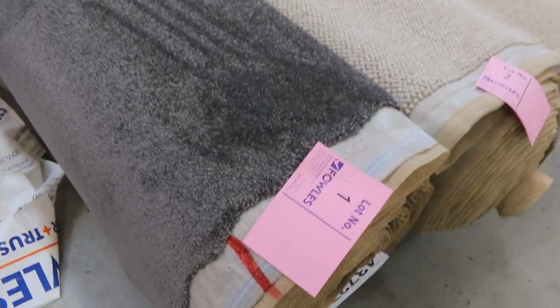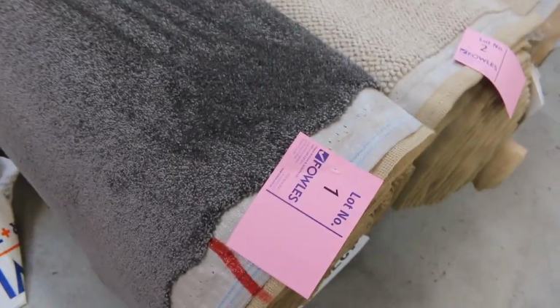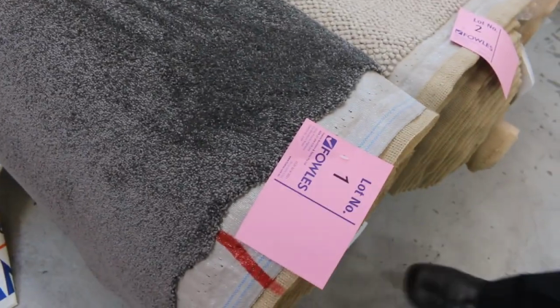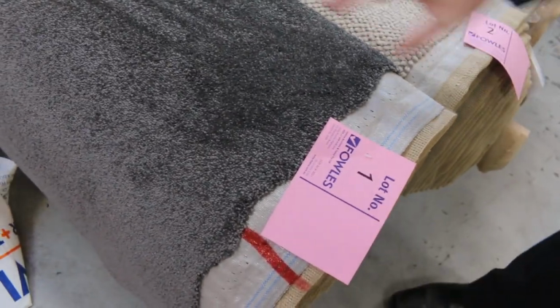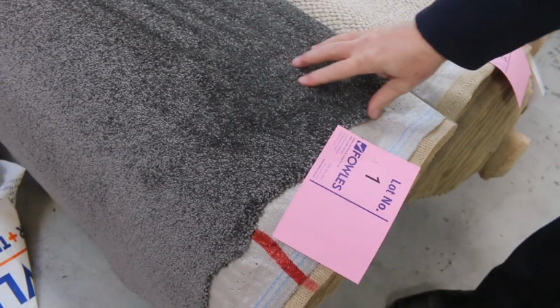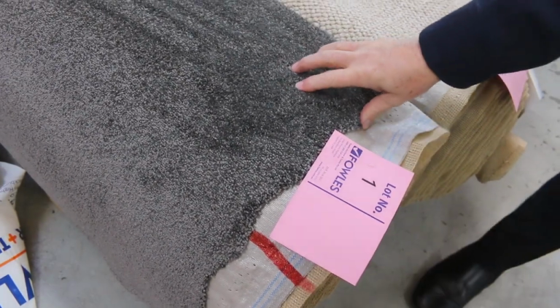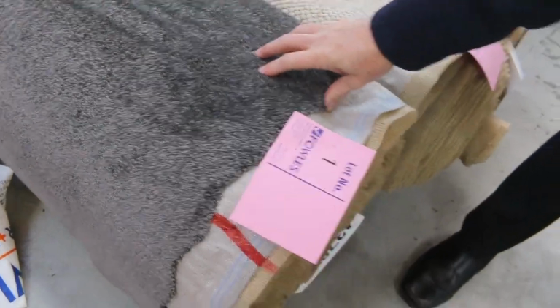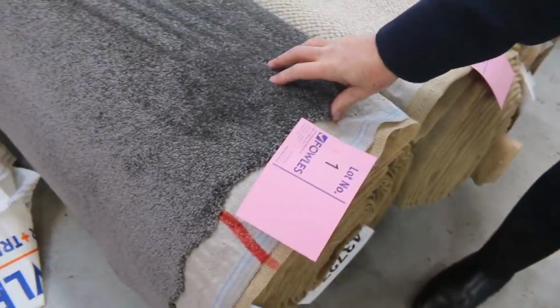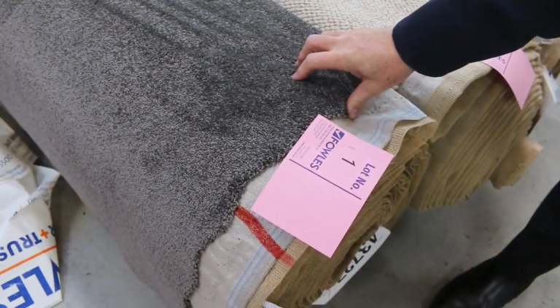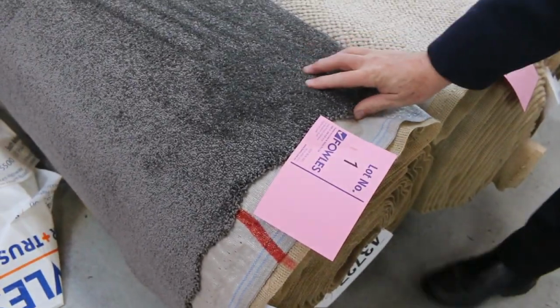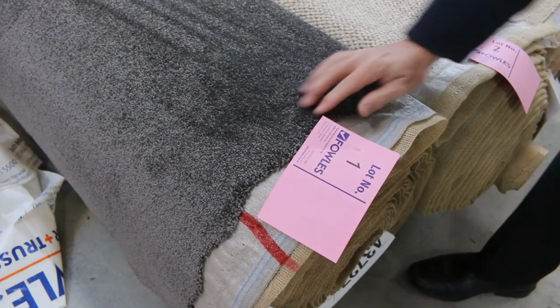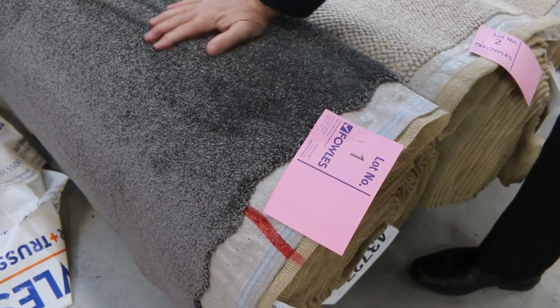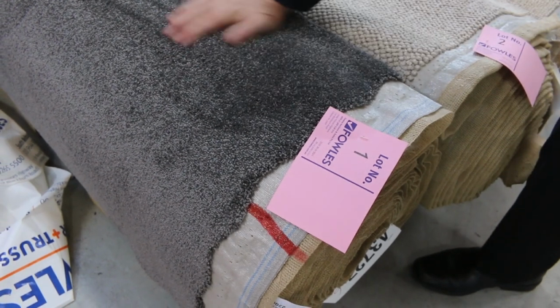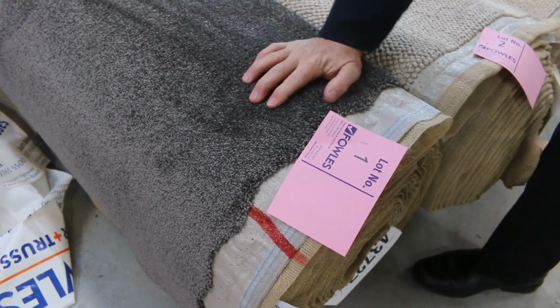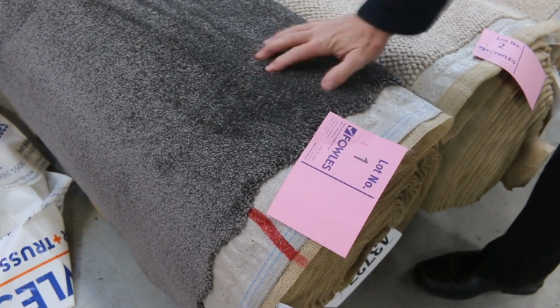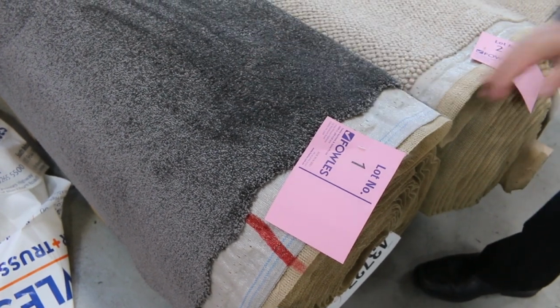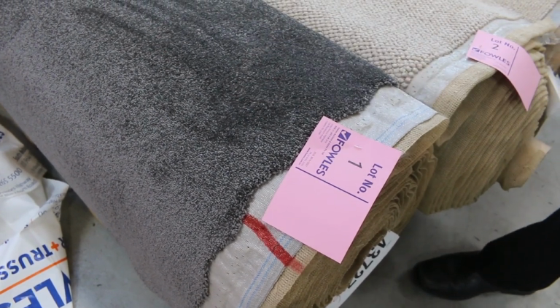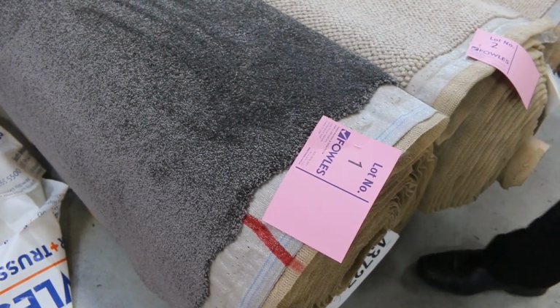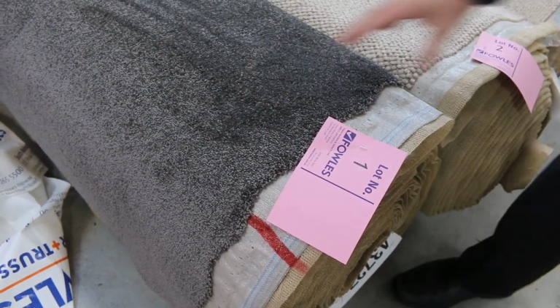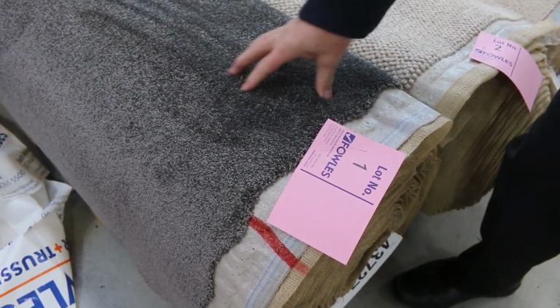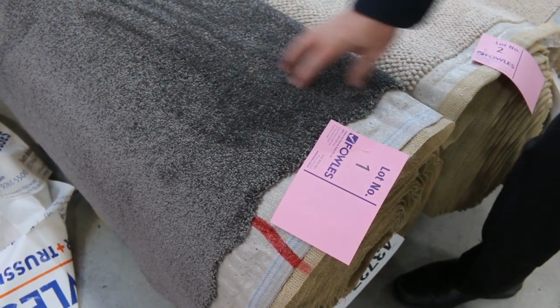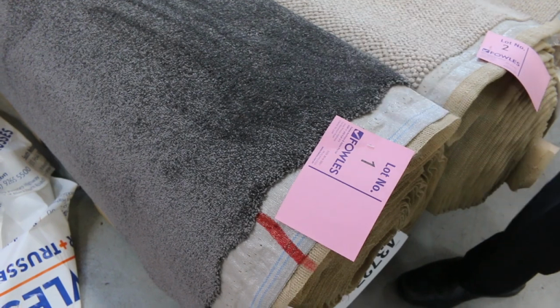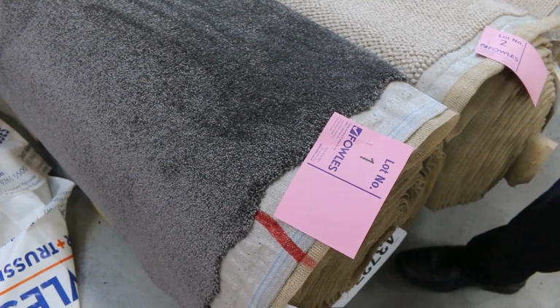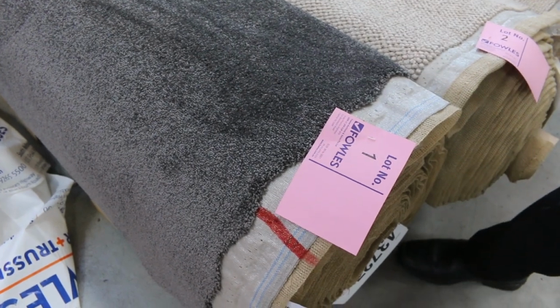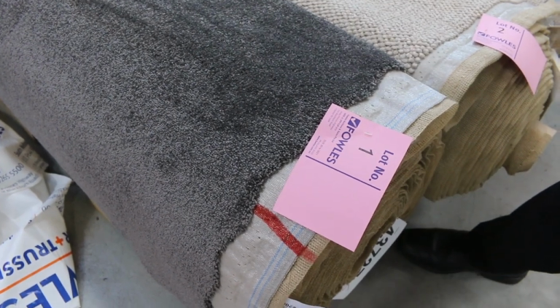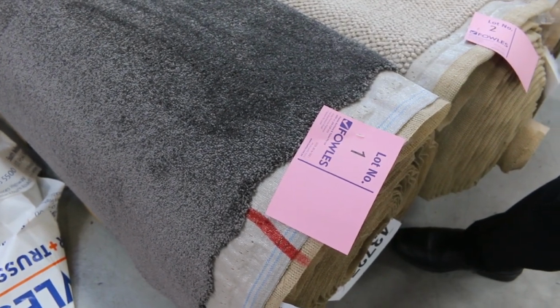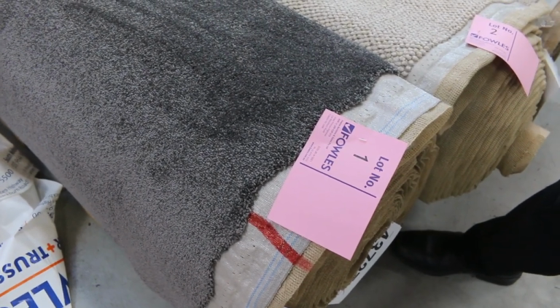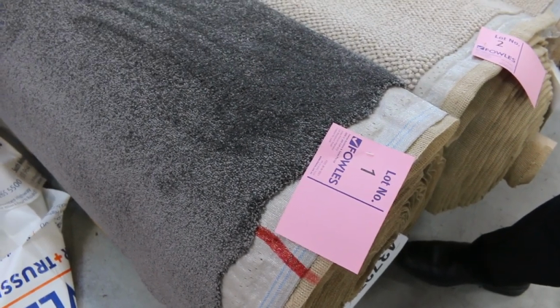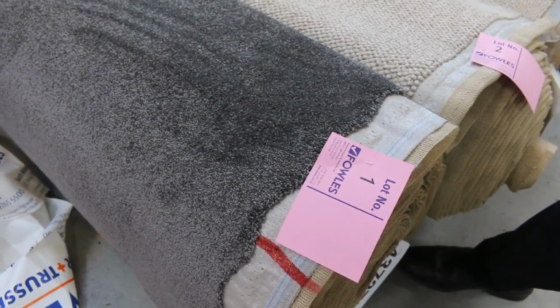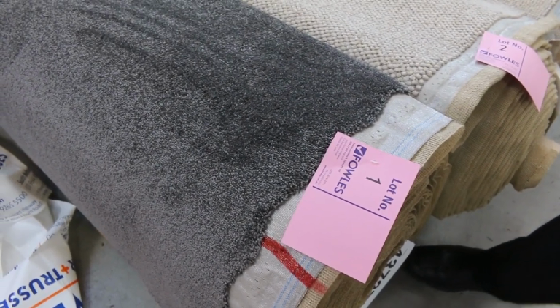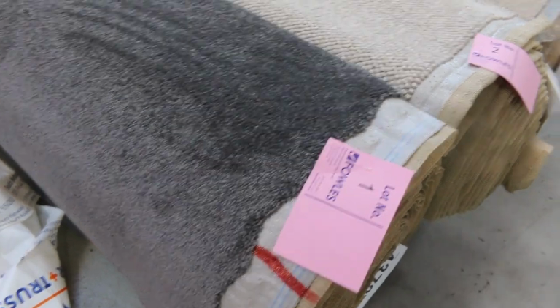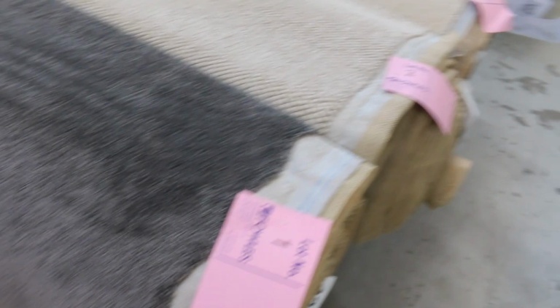Have a look at this one straight up — Lot number one, 16.2 metres. It's a nice little synthetic twist pile there, great colour. That type of carpet would normally retail up around about $100 to $120 a metre. I'll be thinking around about $30 to $40 a metre for something like that. That's a taste of what's to come.